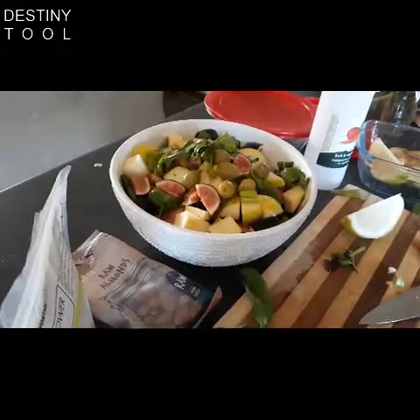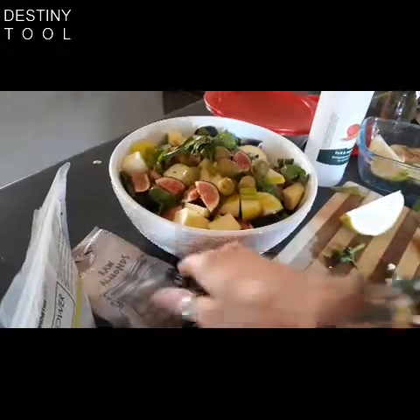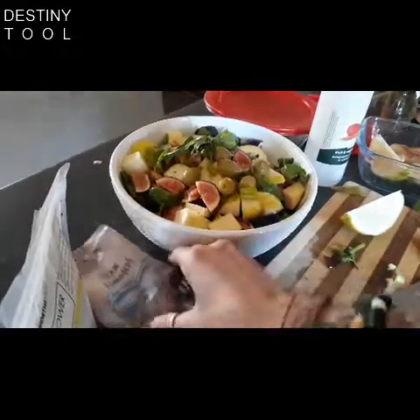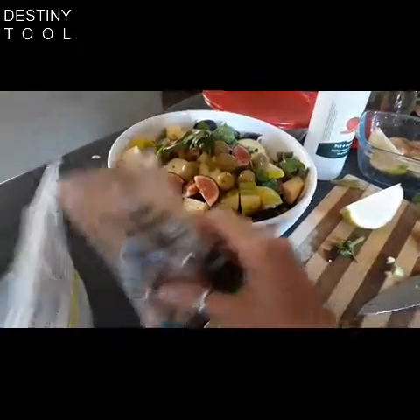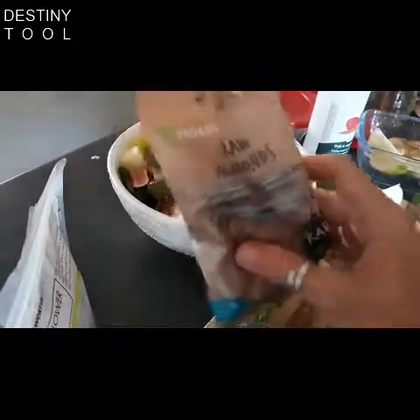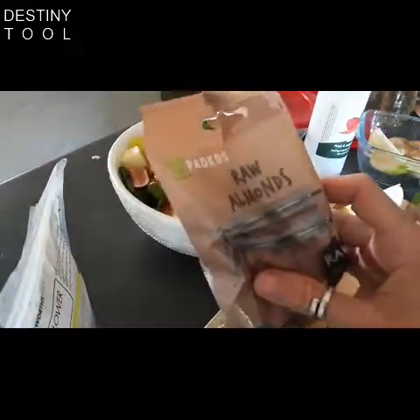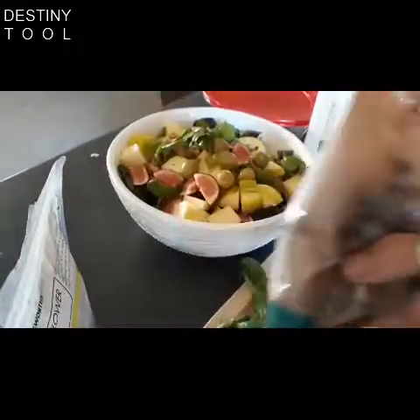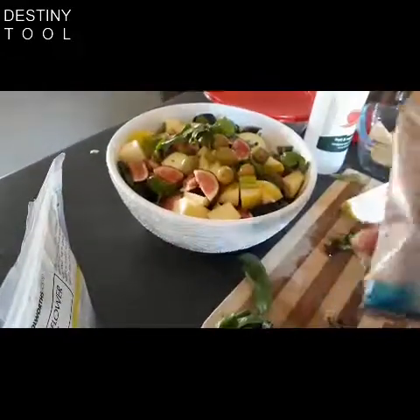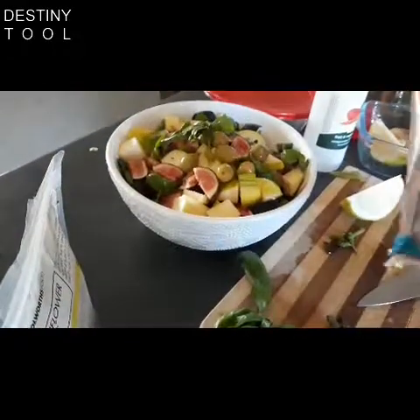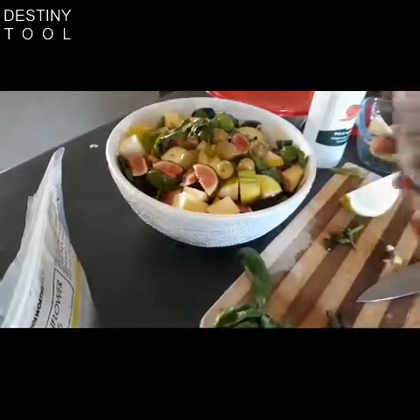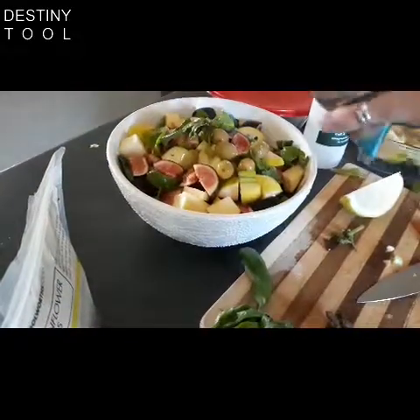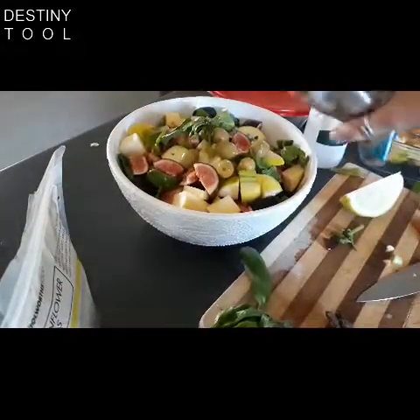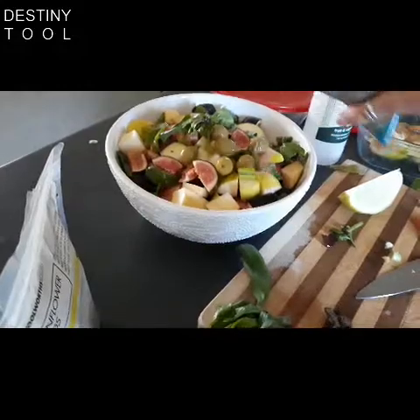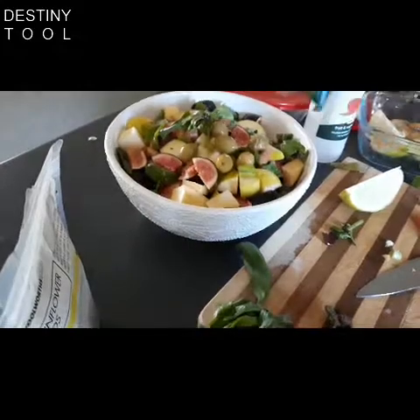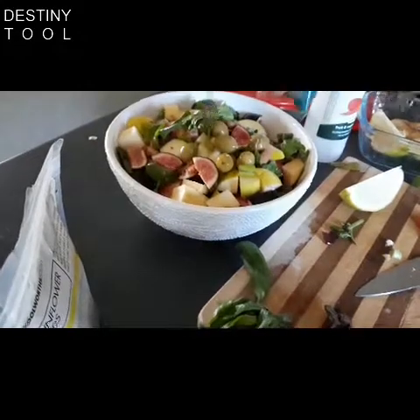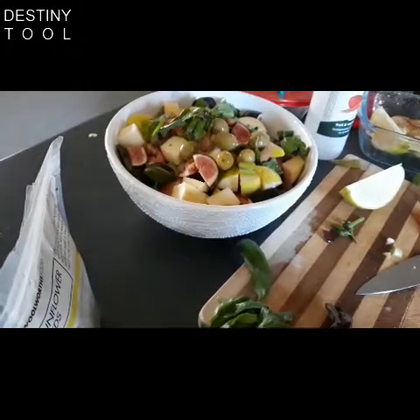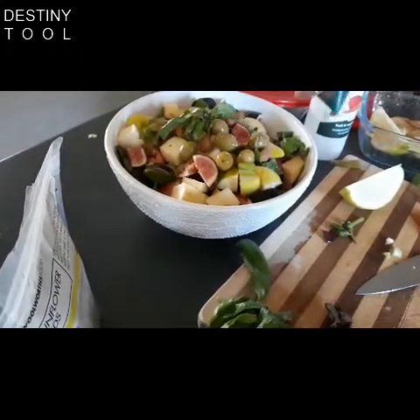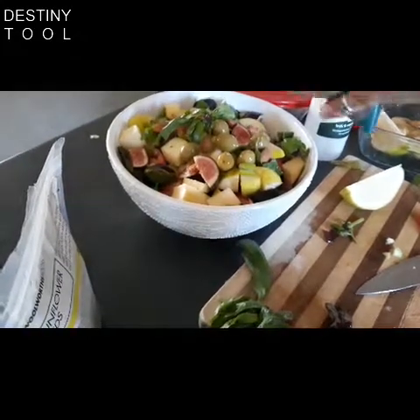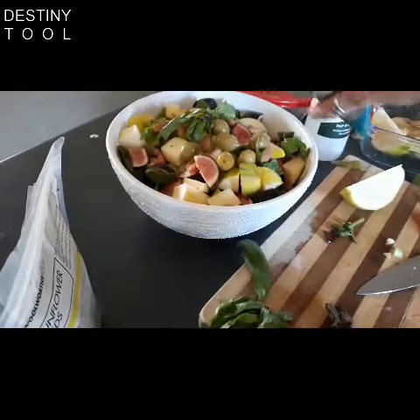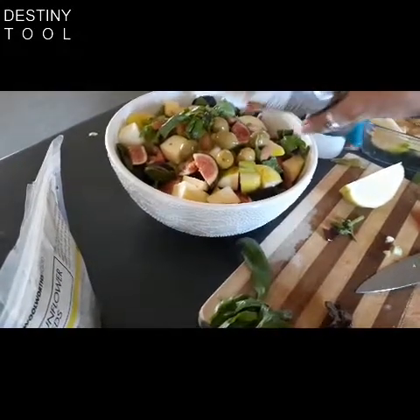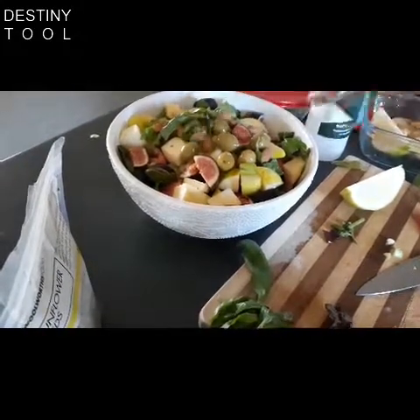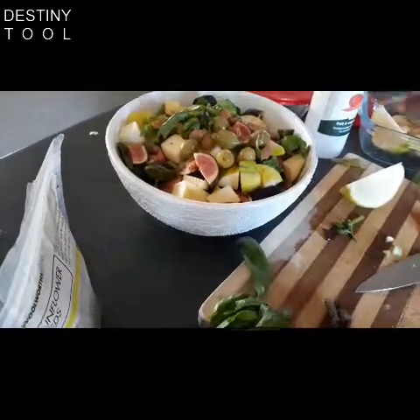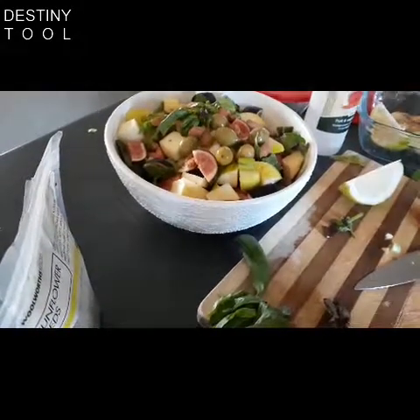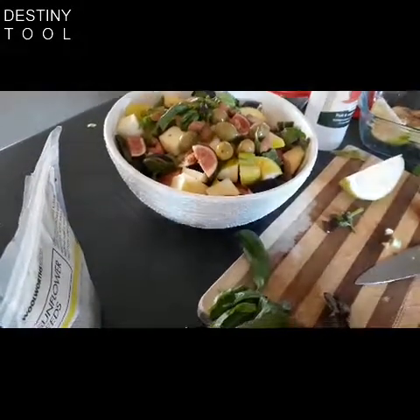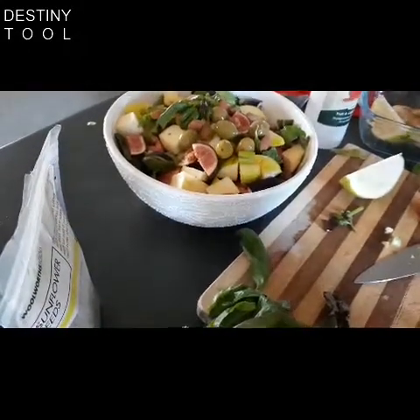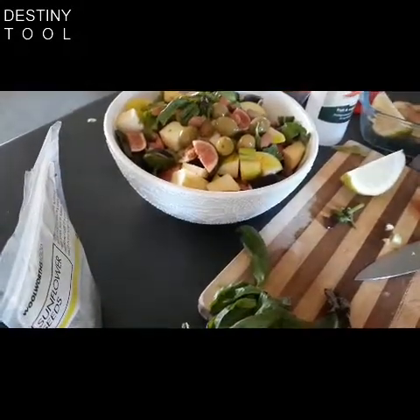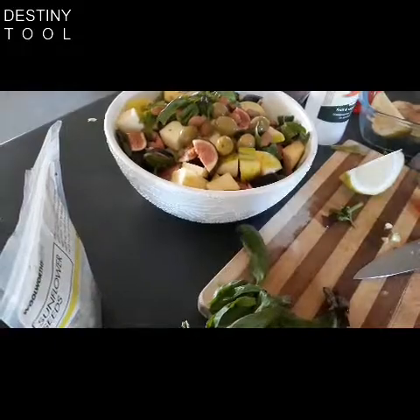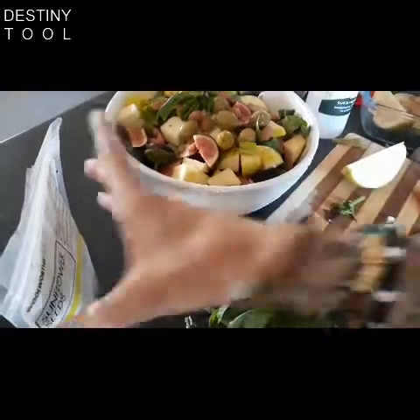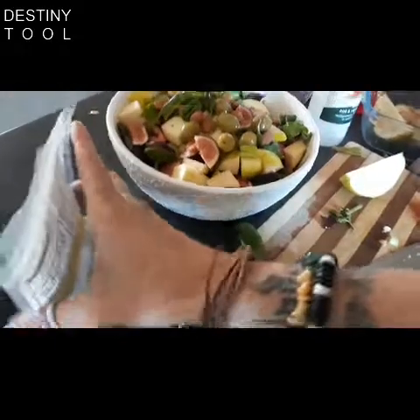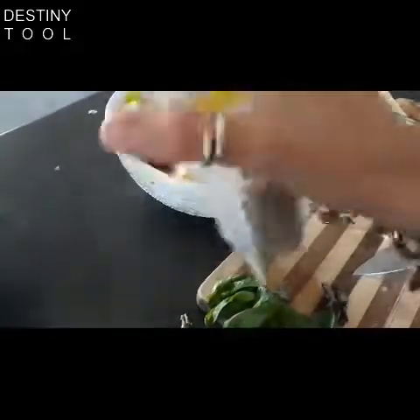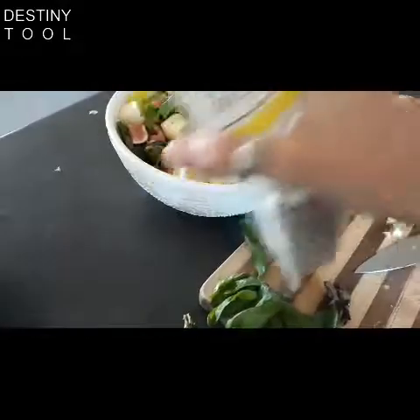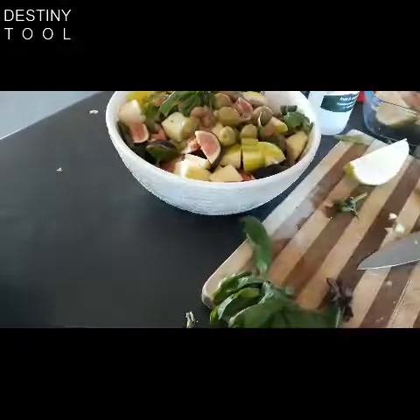Next I'm going to sprinkle in some of my almonds, just on the top, and sunflower seeds.